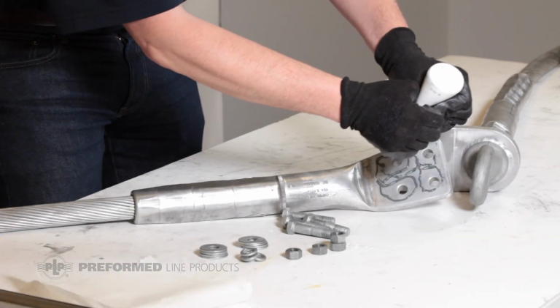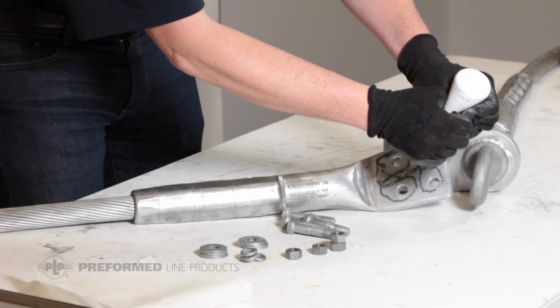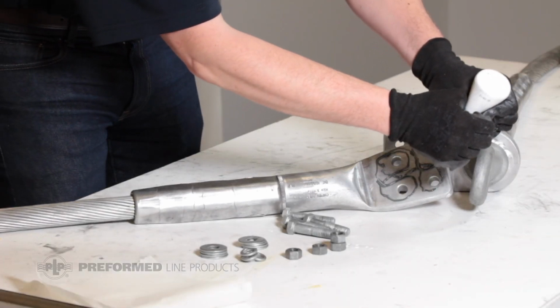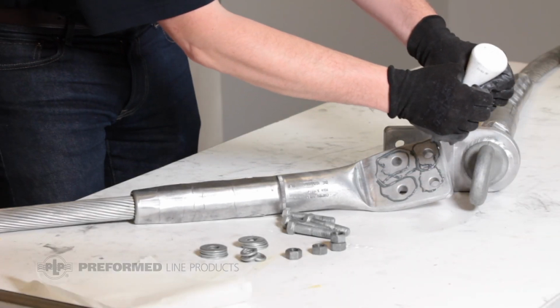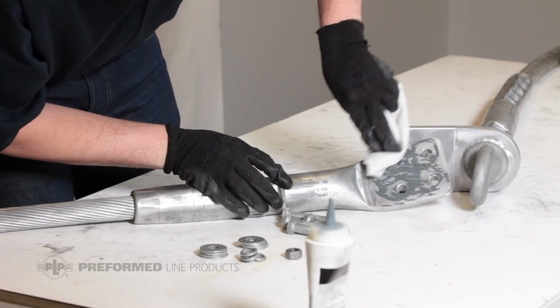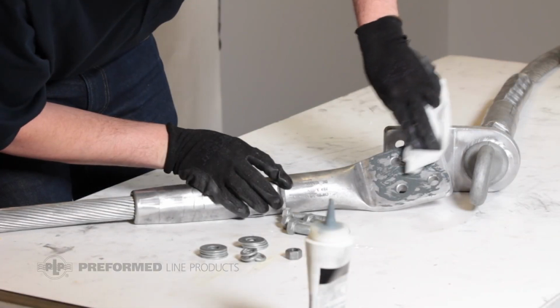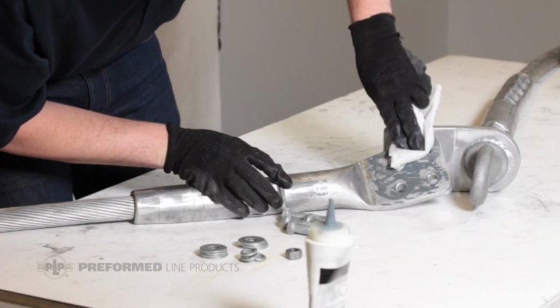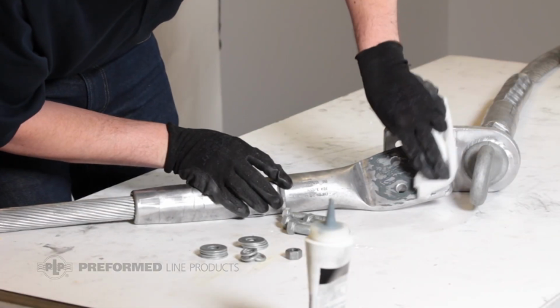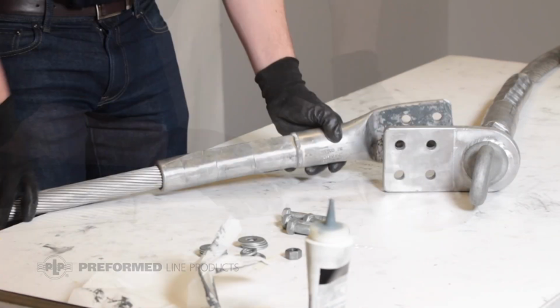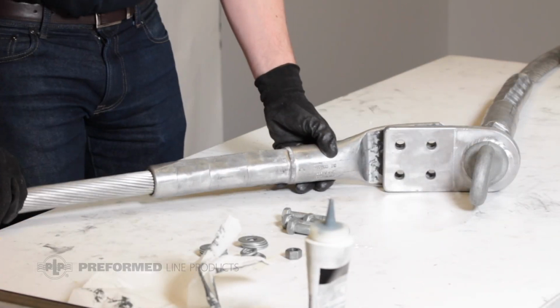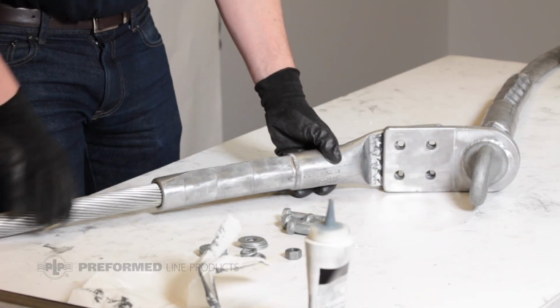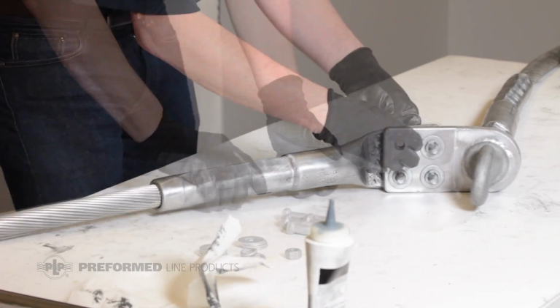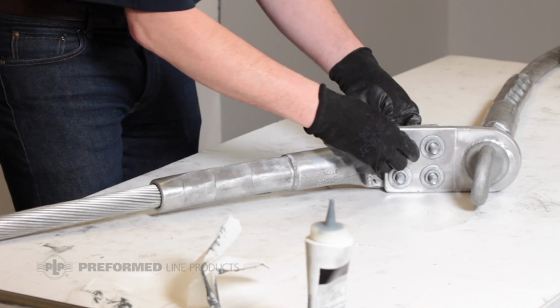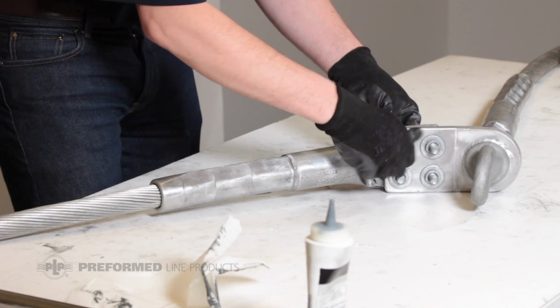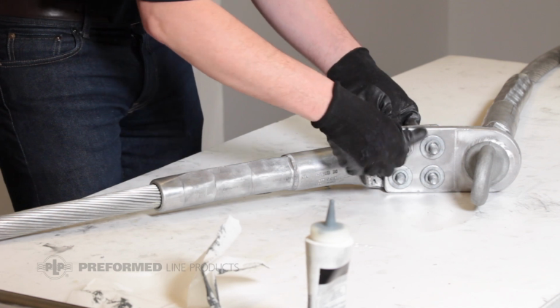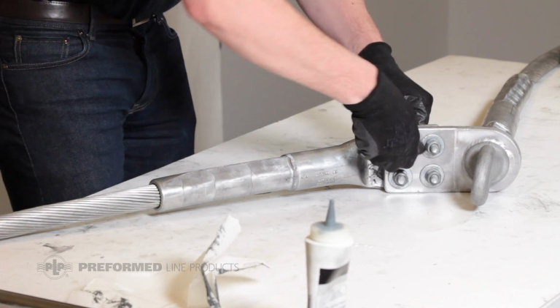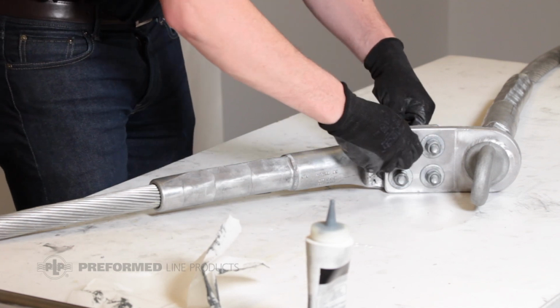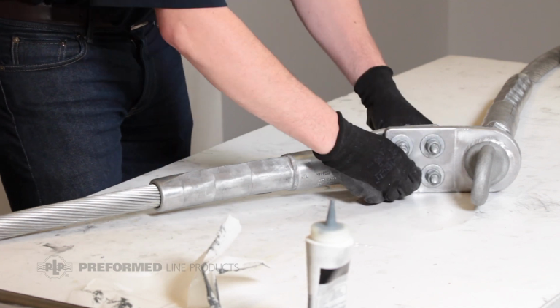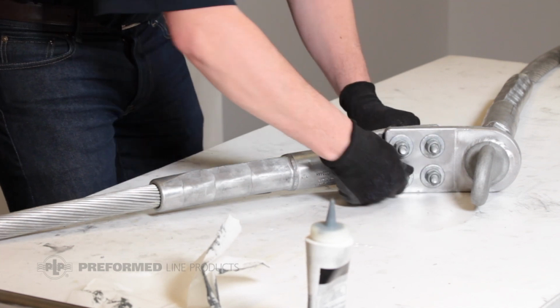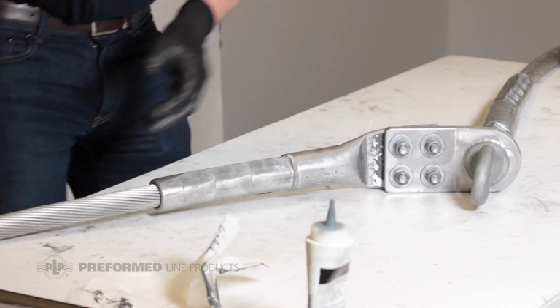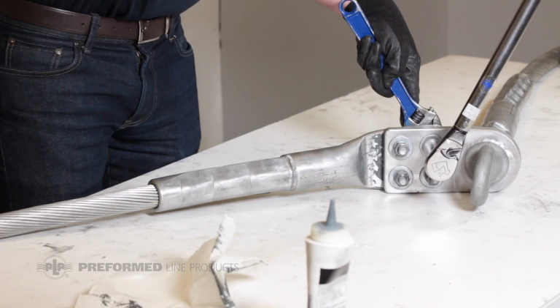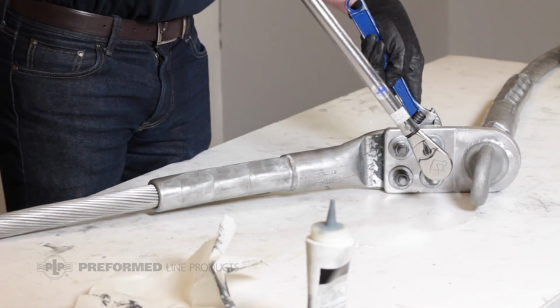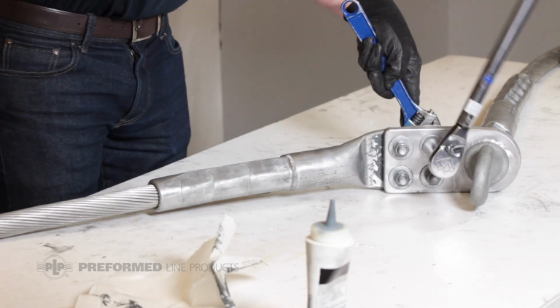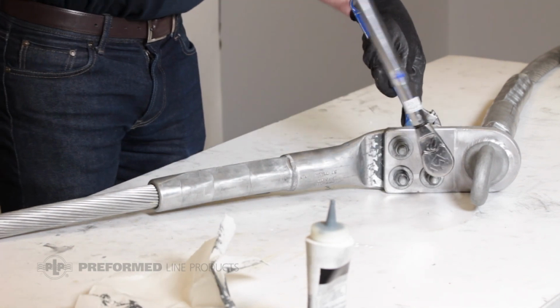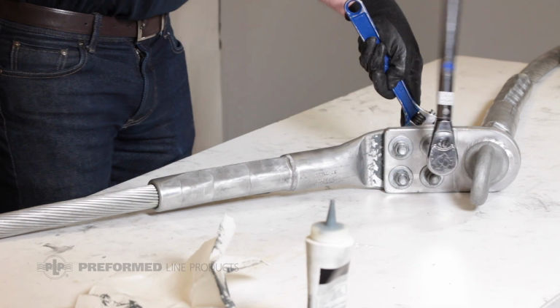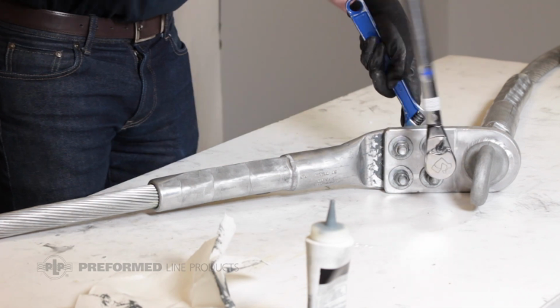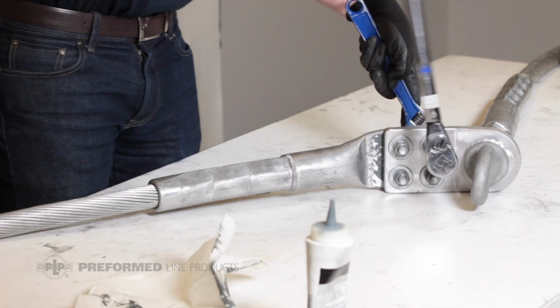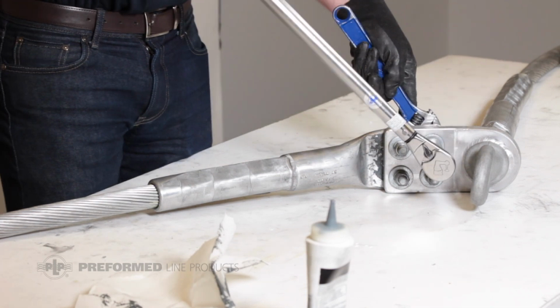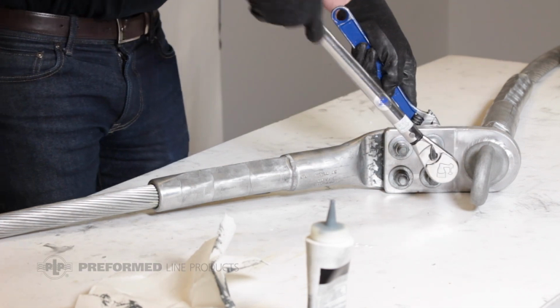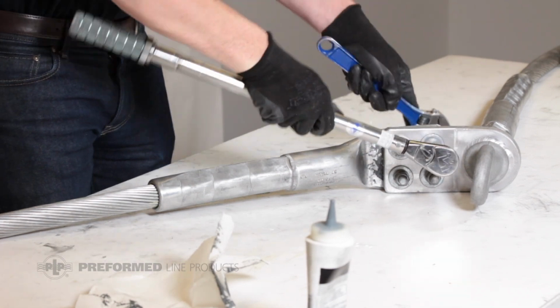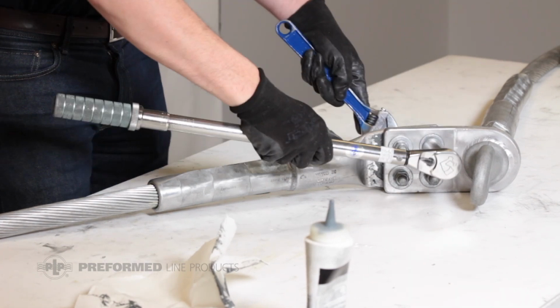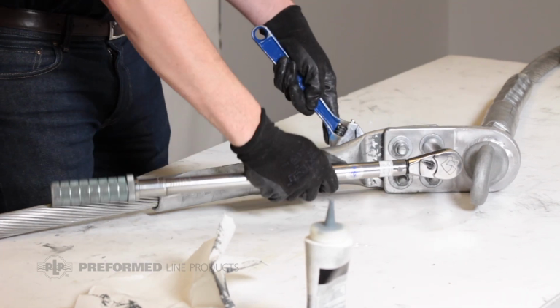Evenly coat the terminal pads with electrical joint compound and attach the jumper to the dead-end using the included hardware. Bolts should be tightened evenly to a minimum torque of 40 foot-pounds to ensure a good connection.